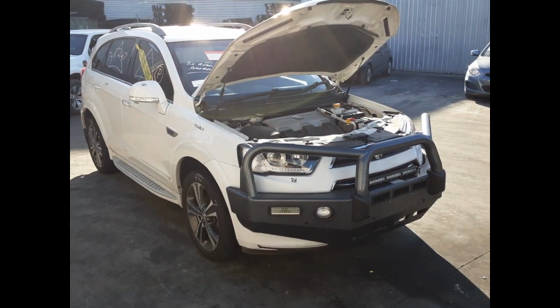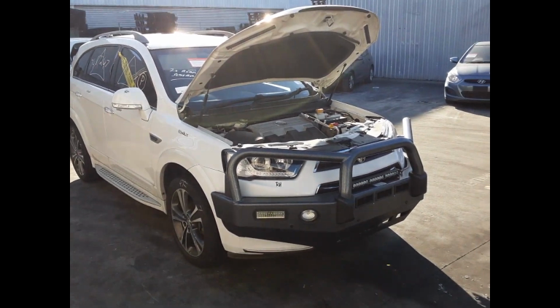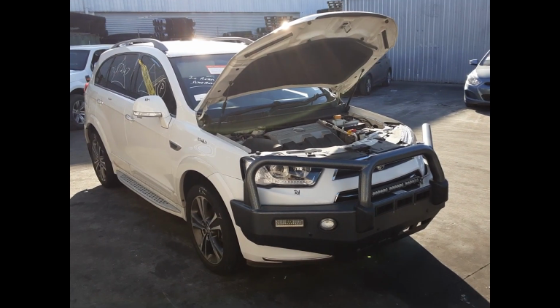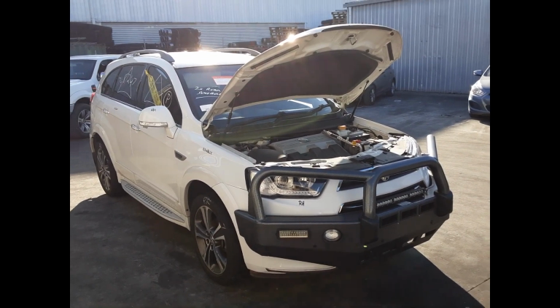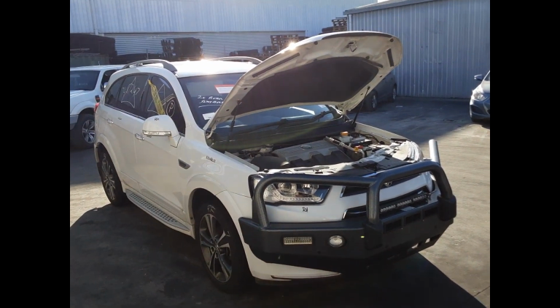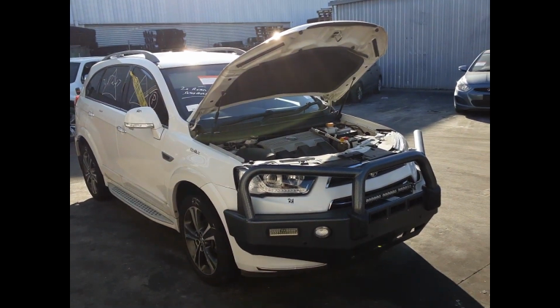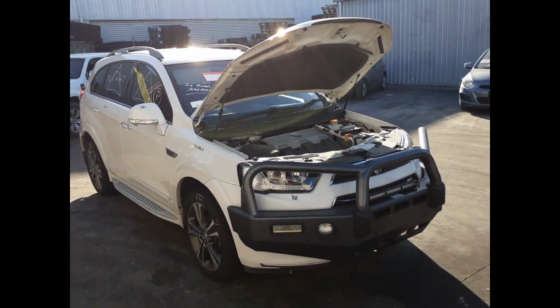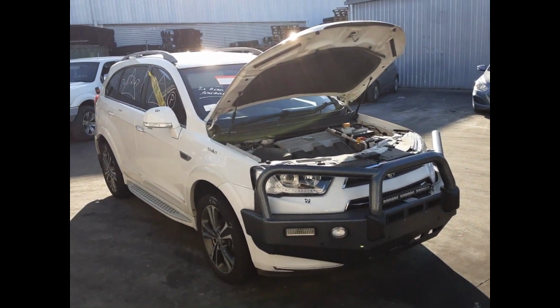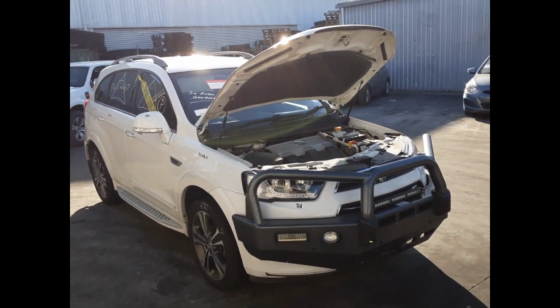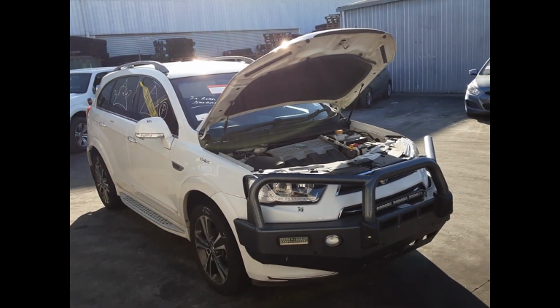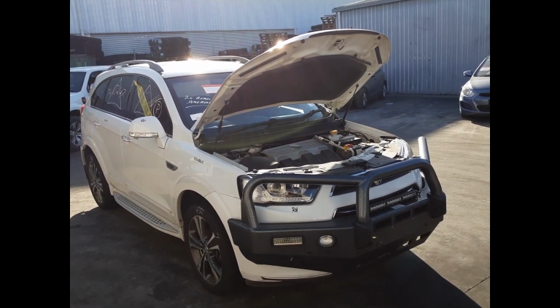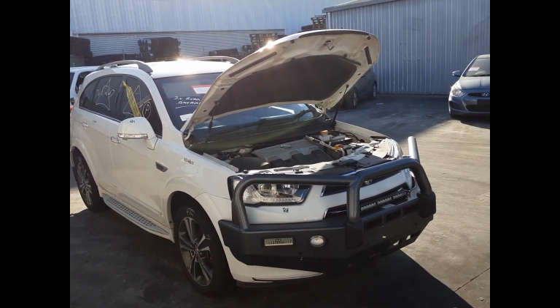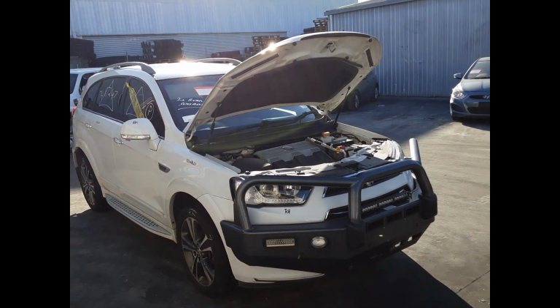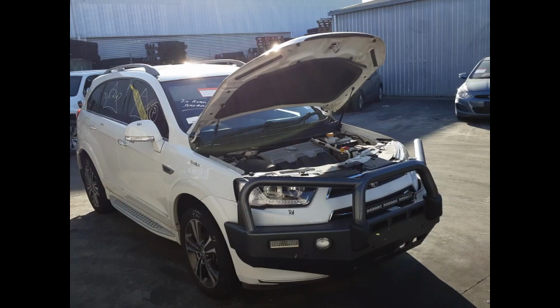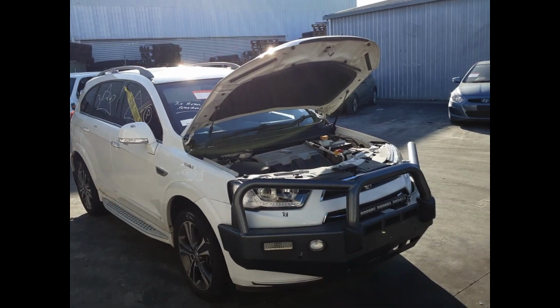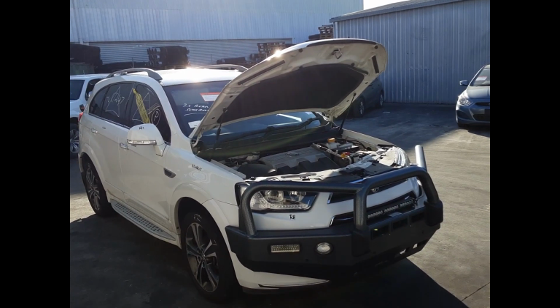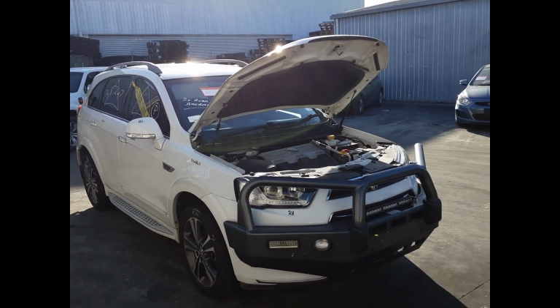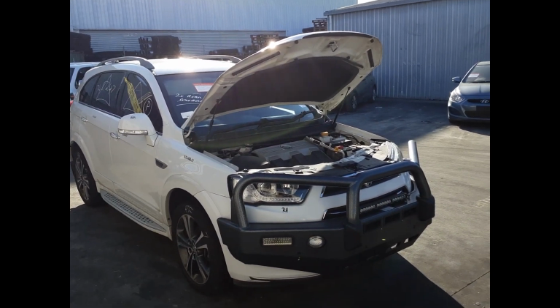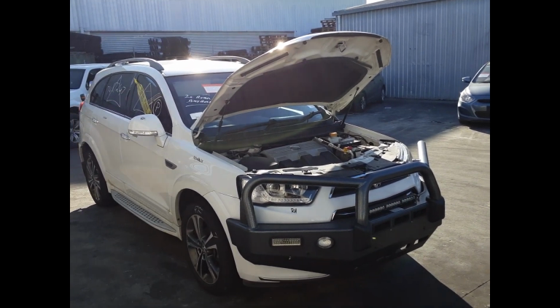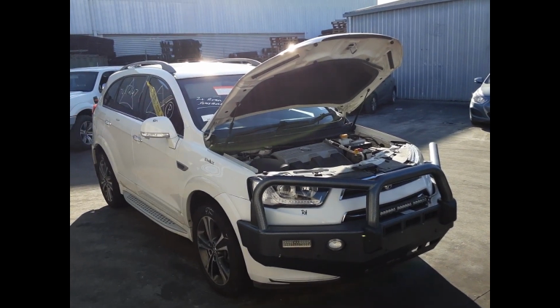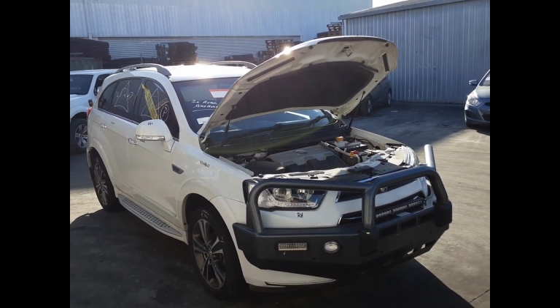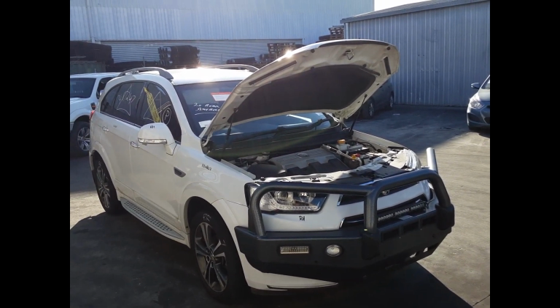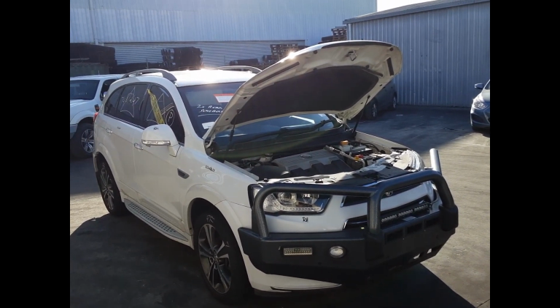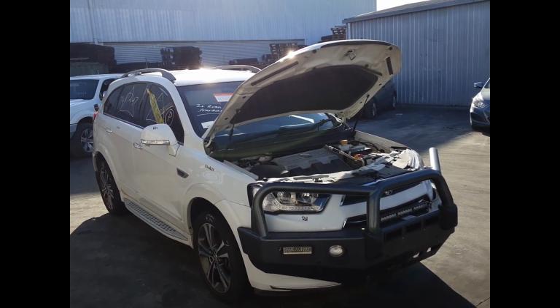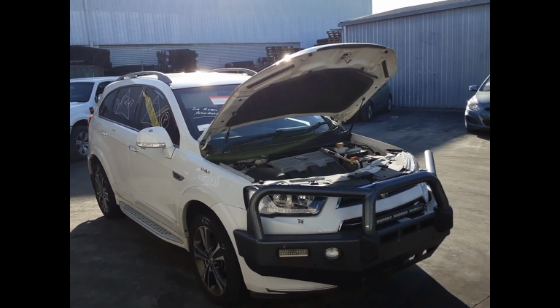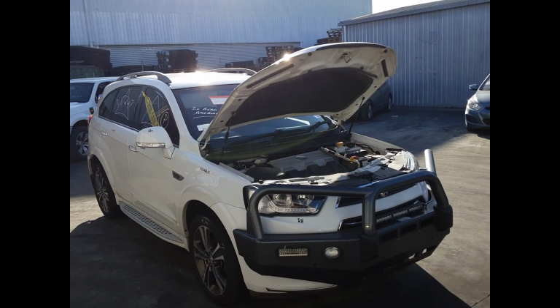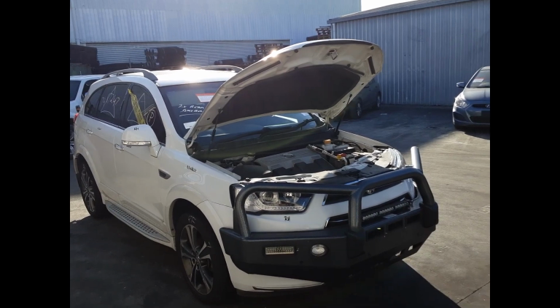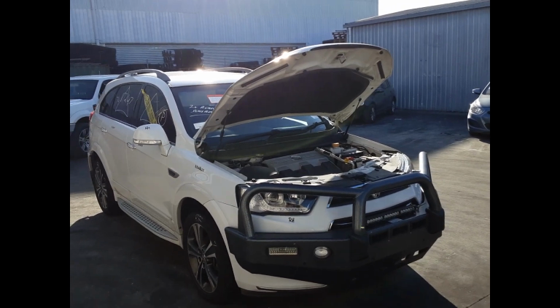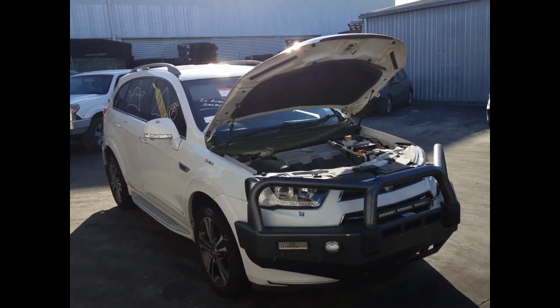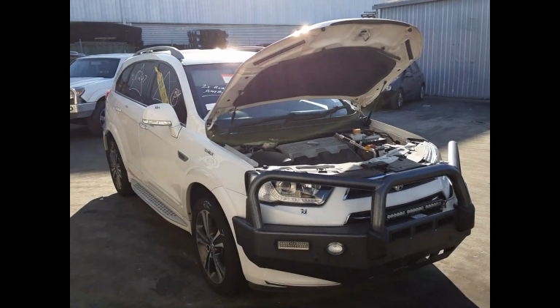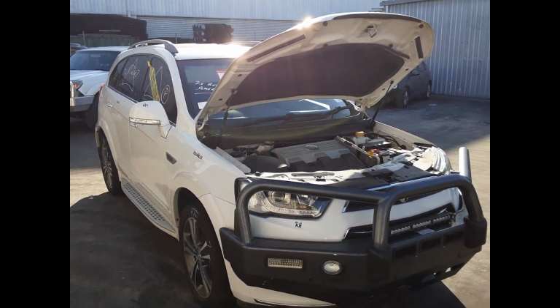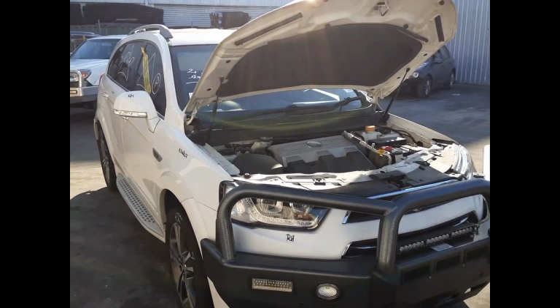Hi, this is Chris from Total Pass Plus, and today we have a 2017 Holden Captiva LTZ, stock reference number 5516. This shape runs from the 6 month 2013 through to the 6 month 2018. It has an LFW 3L V6 petrol engine backed by an automatic four-wheel drive transmission.